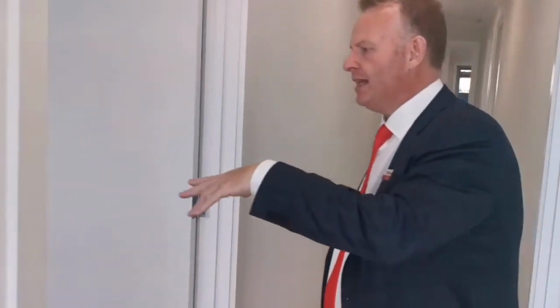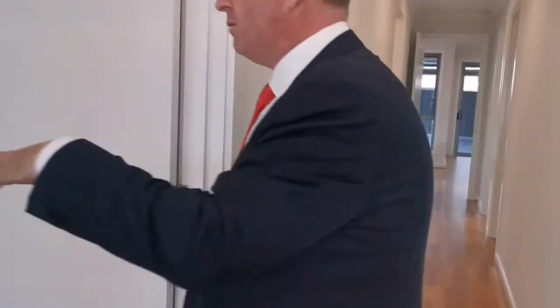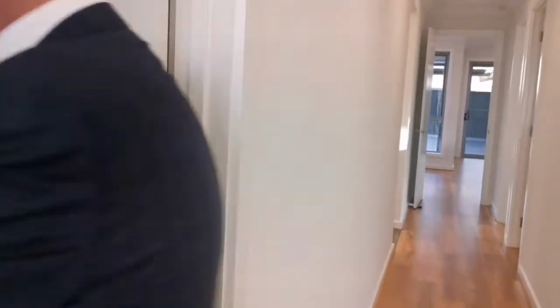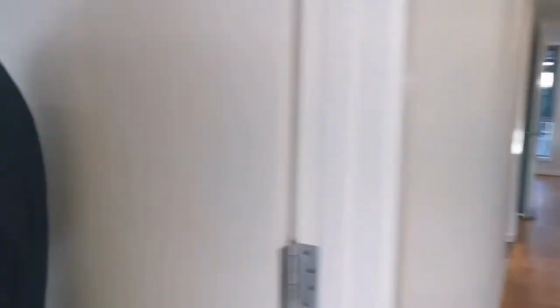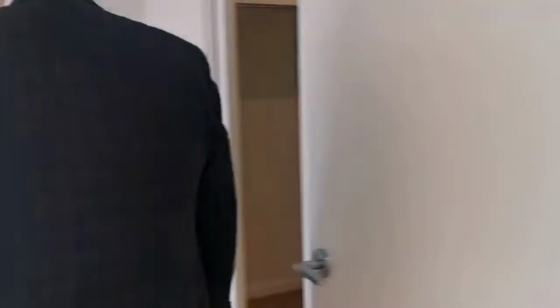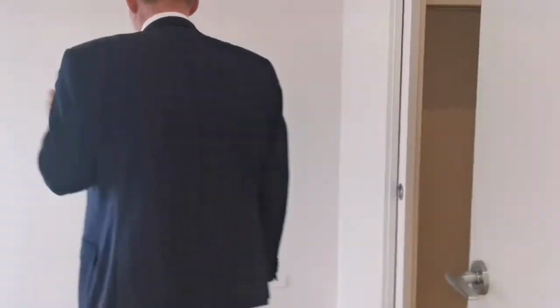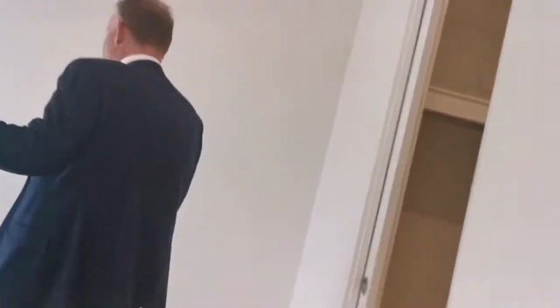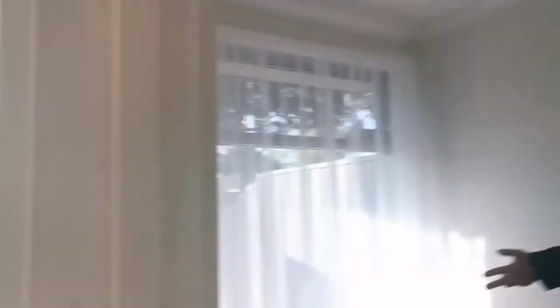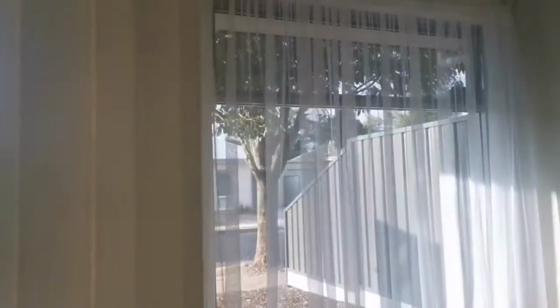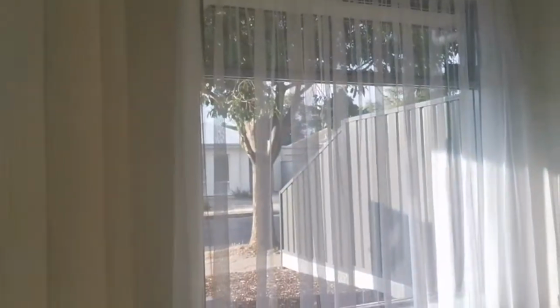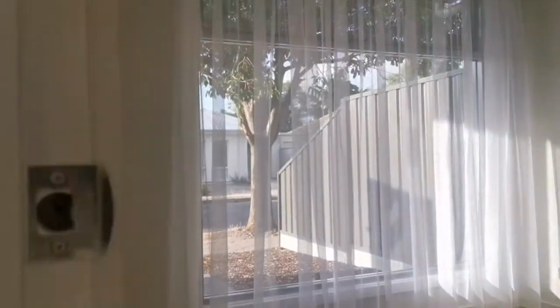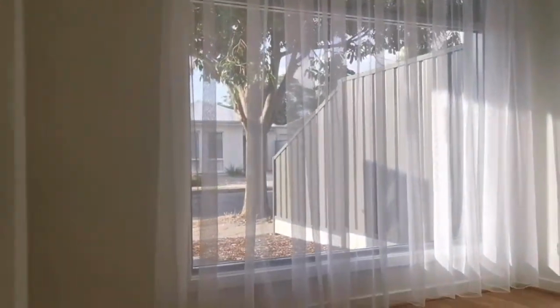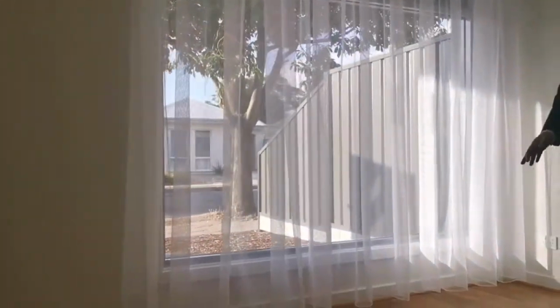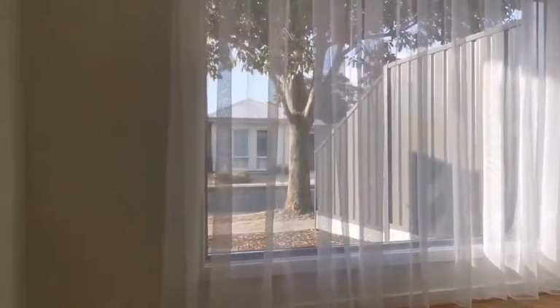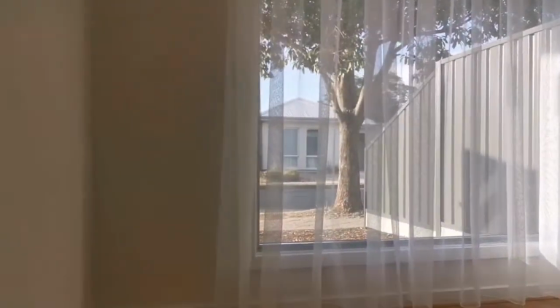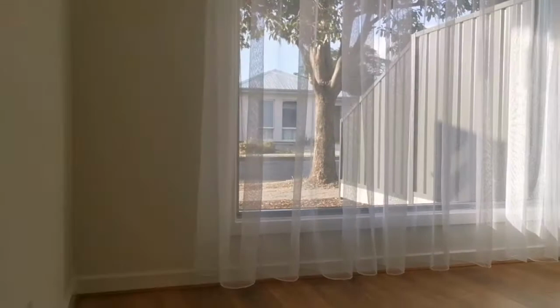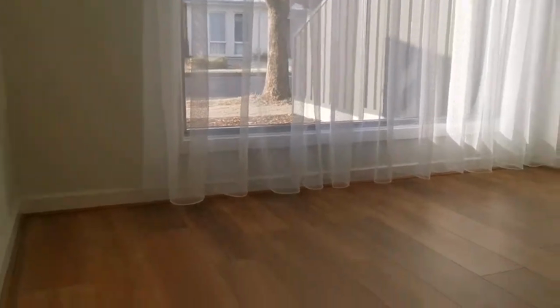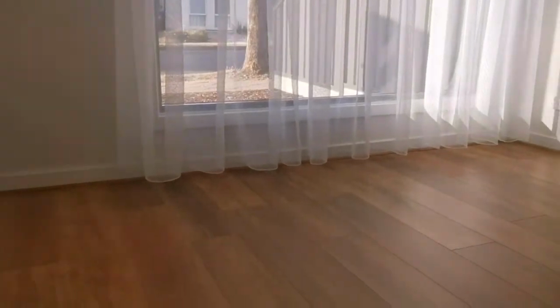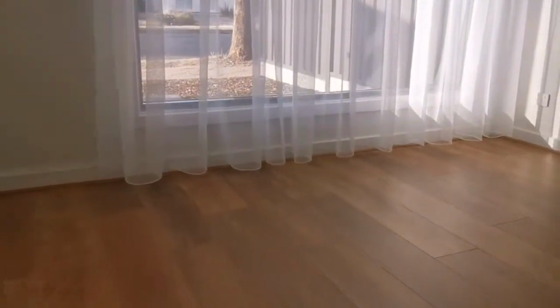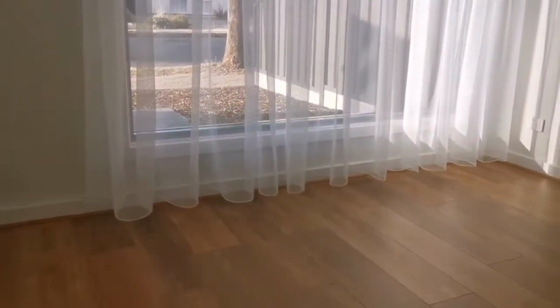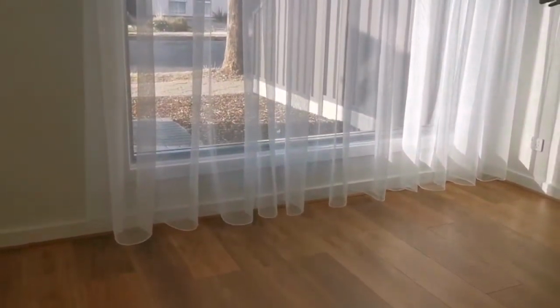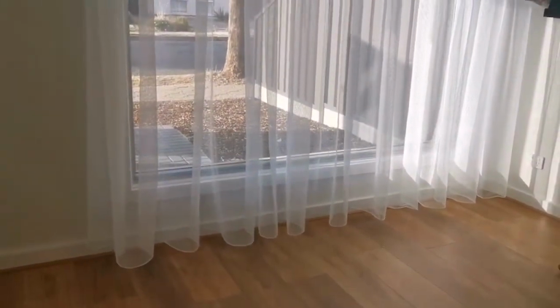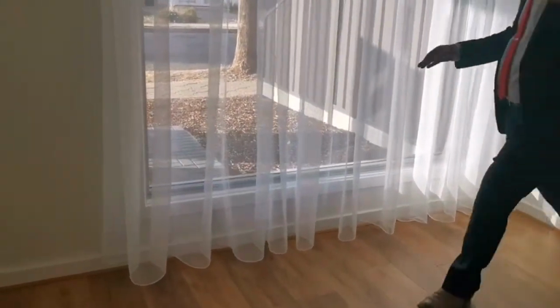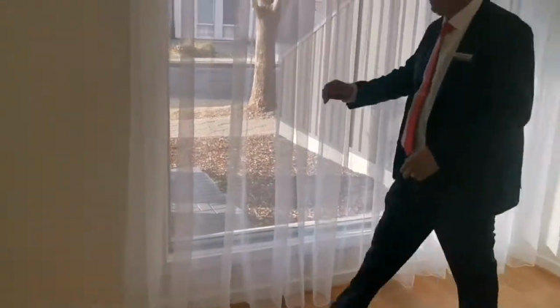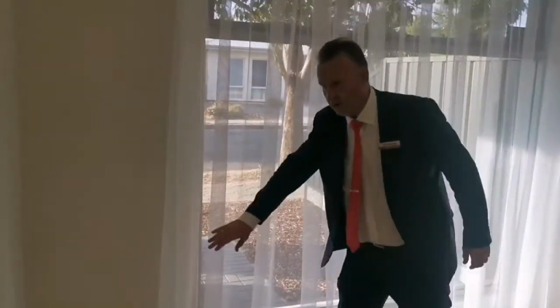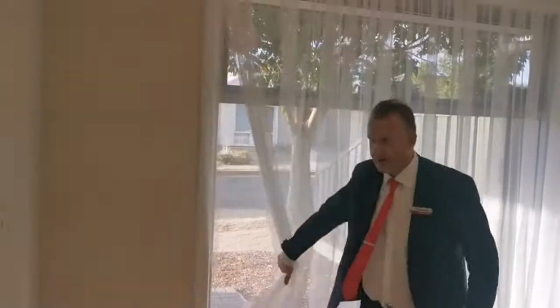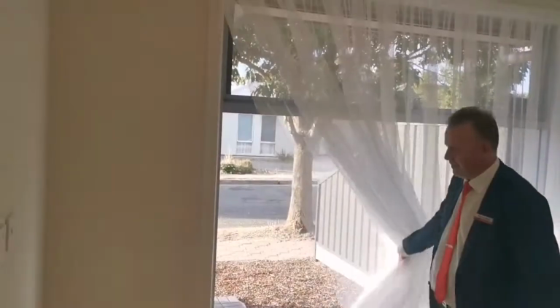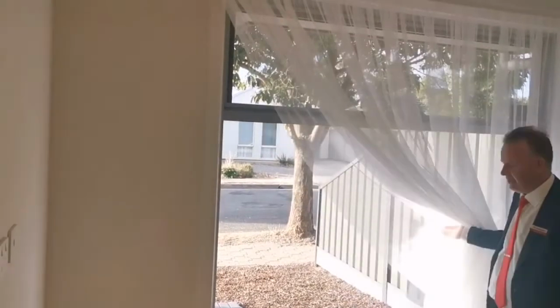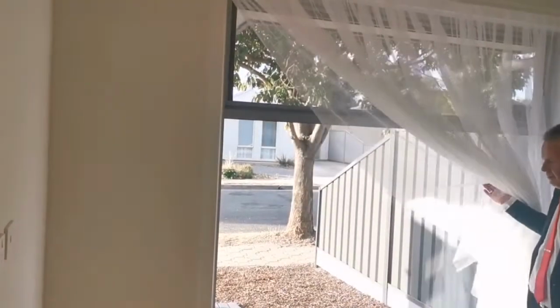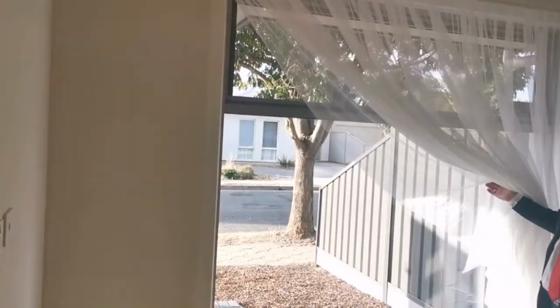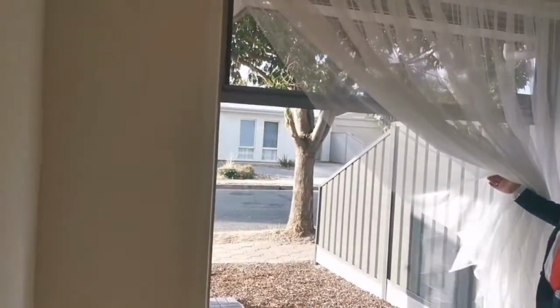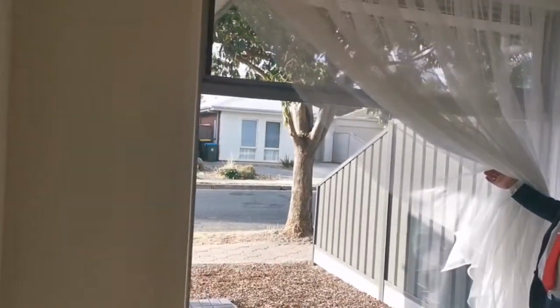Head into bedroom one. Three bedrooms total to this property. Nice and light and bright. Good size rooms. Floating timber floors through the whole property. Big windows — nice big aluminium frame windows. Lots of light through.